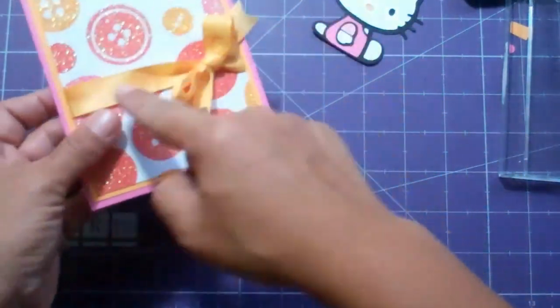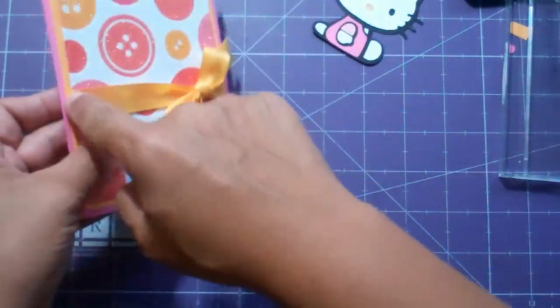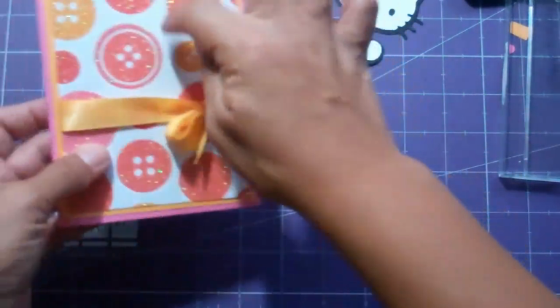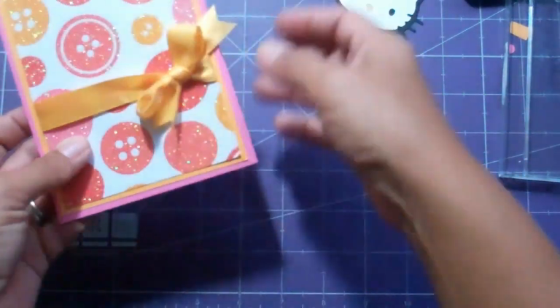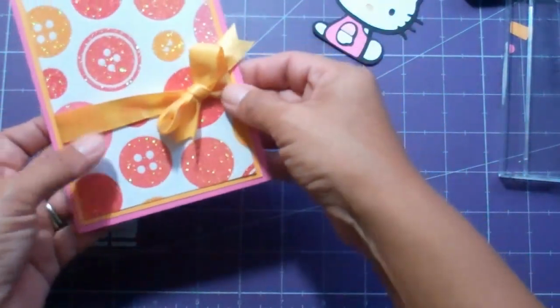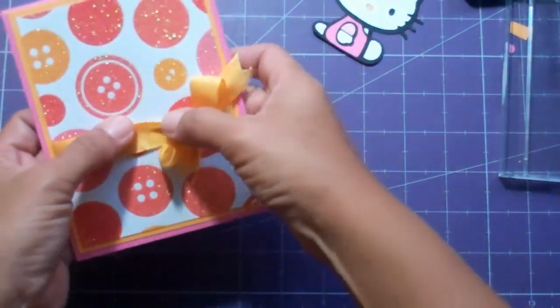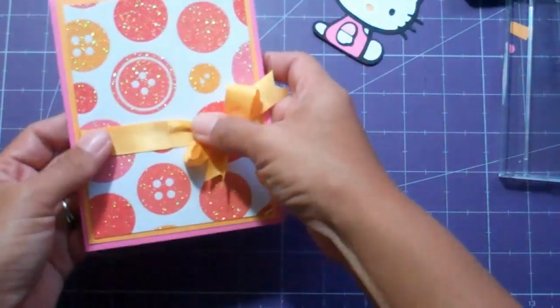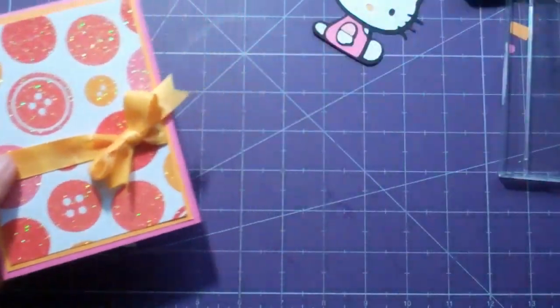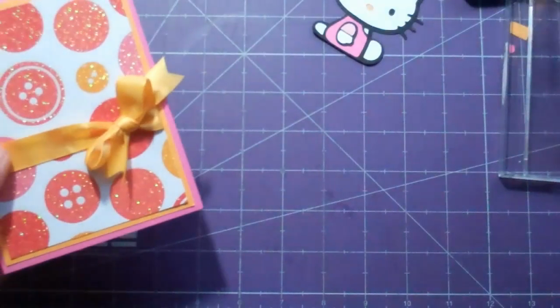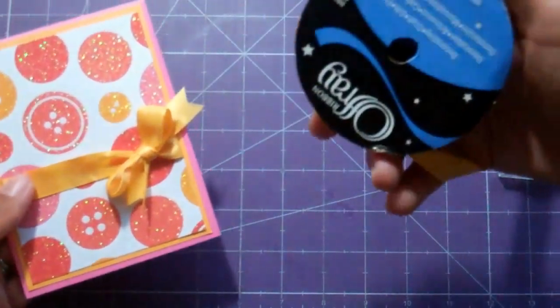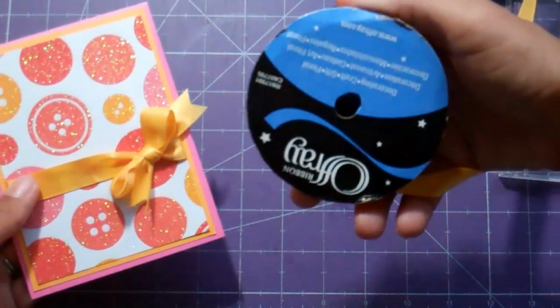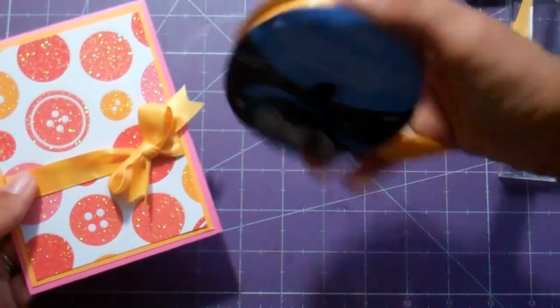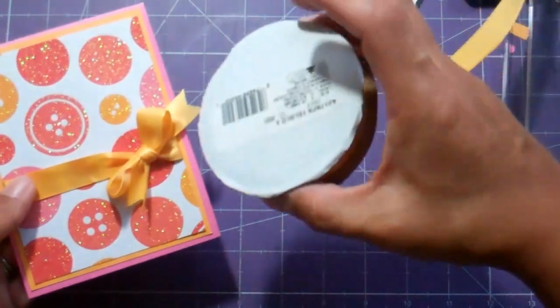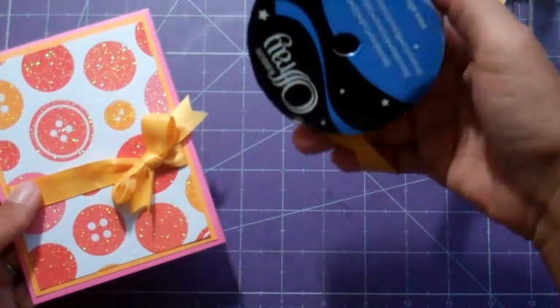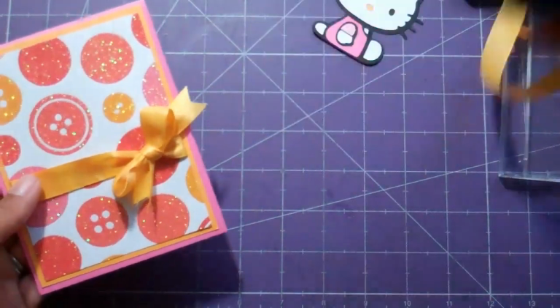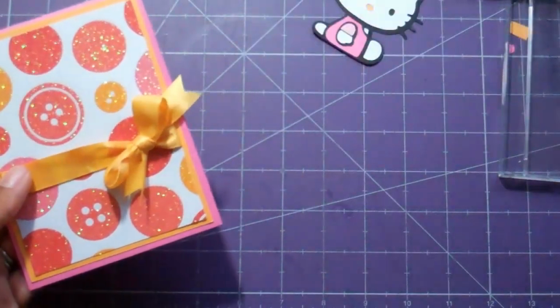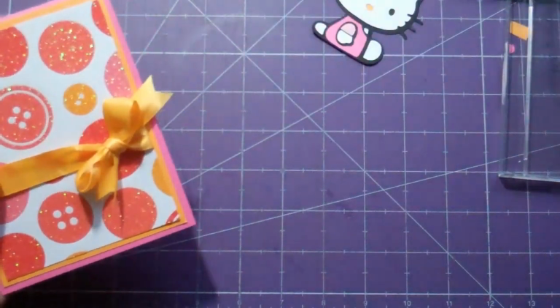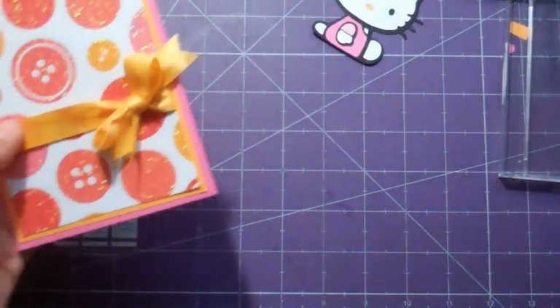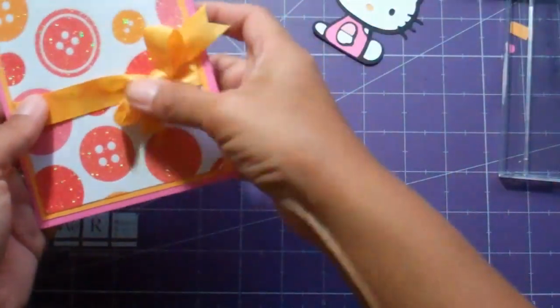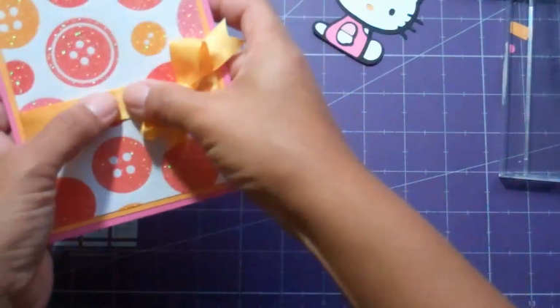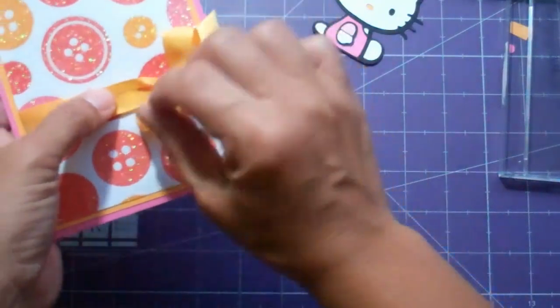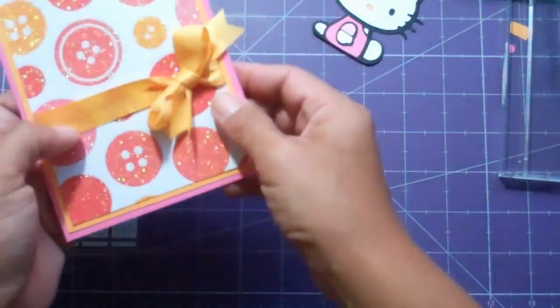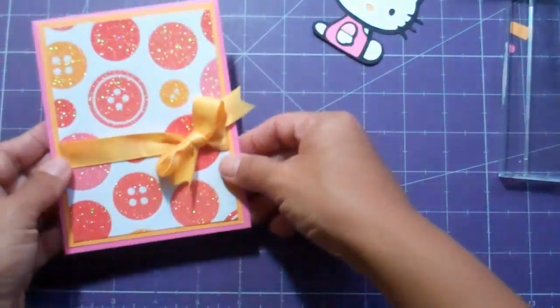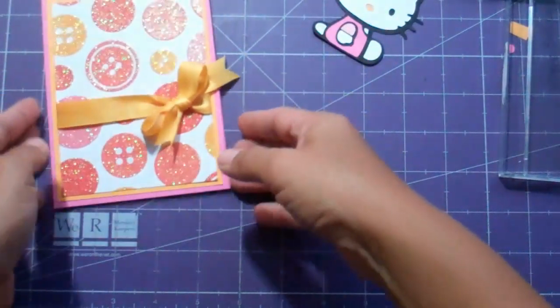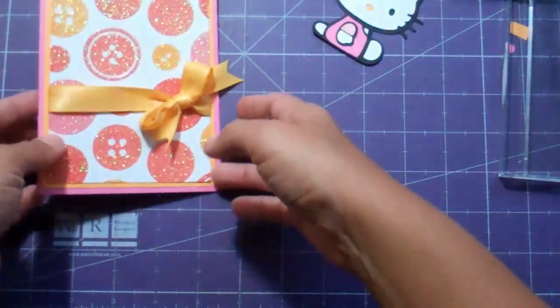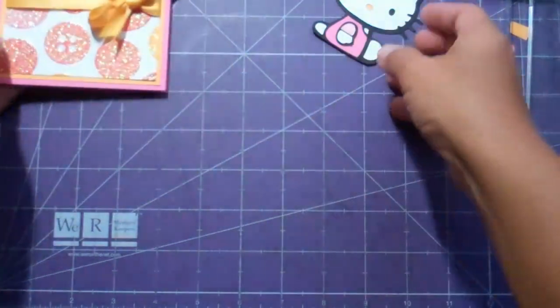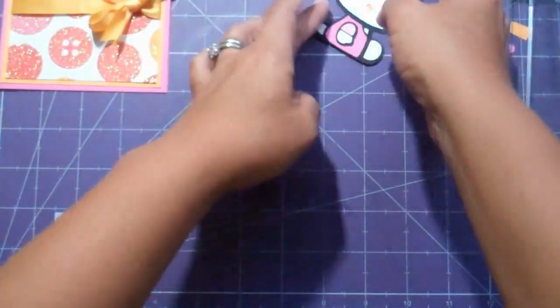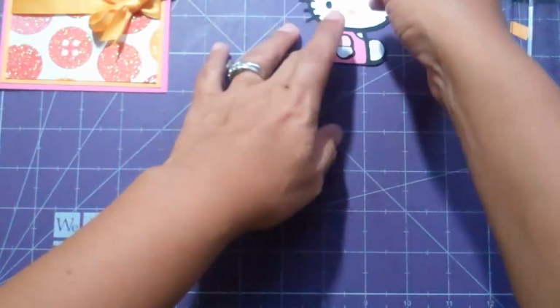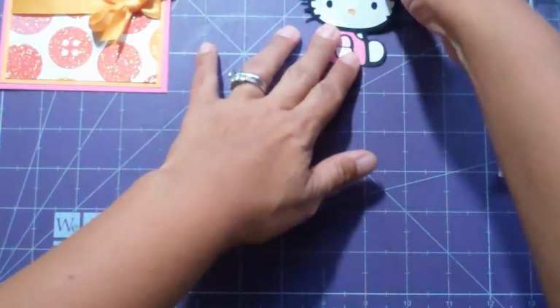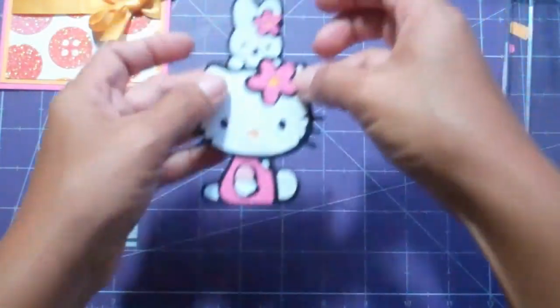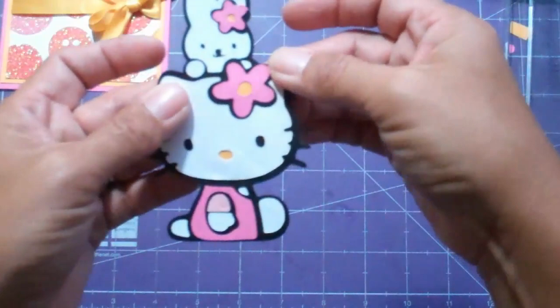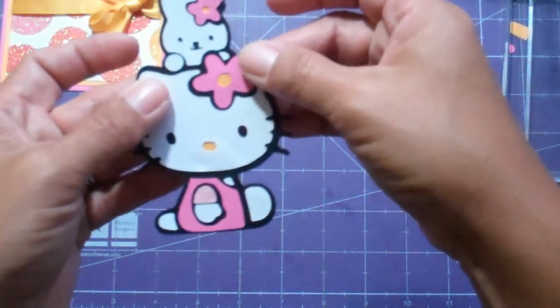I wrap the ribbon around the pattern paper — the ribbon is an Offray ribbon, yellow gold from Walmart. I just tied it in a bow and wrapped it around like I normally do, if you're familiar with my videos.